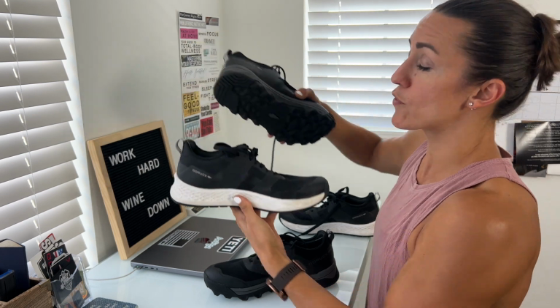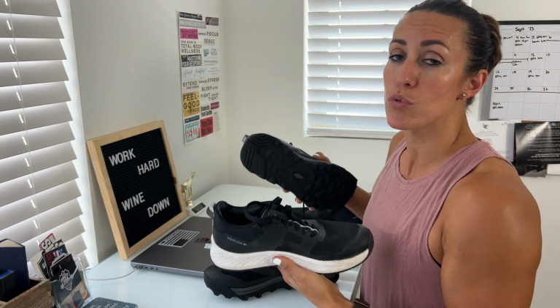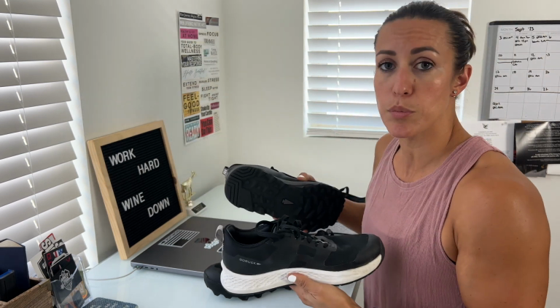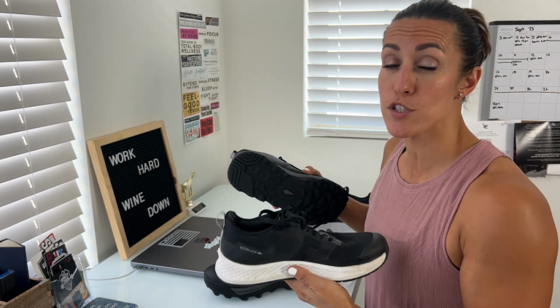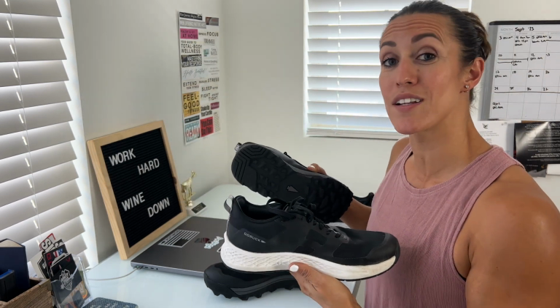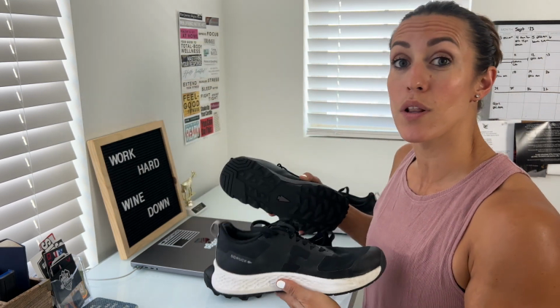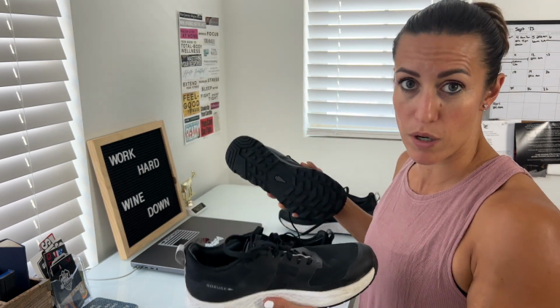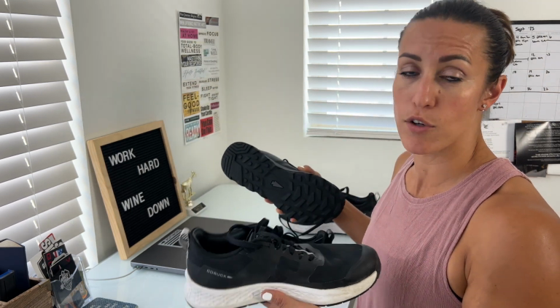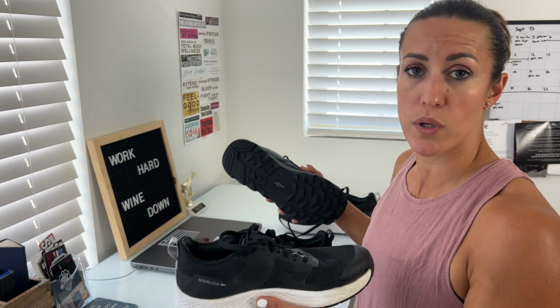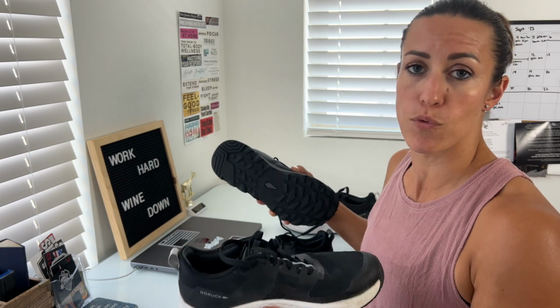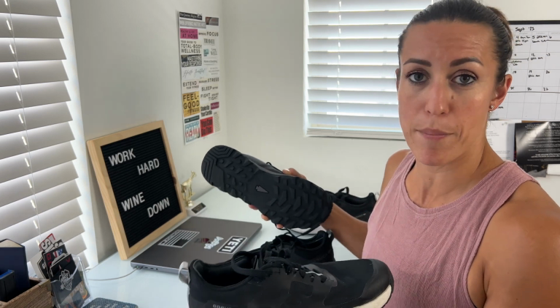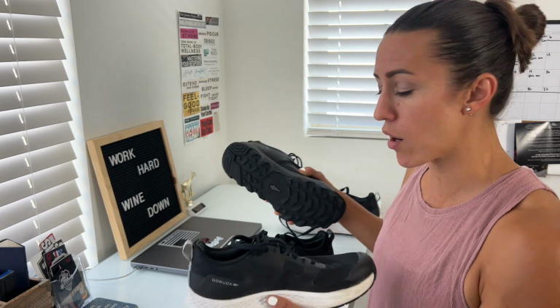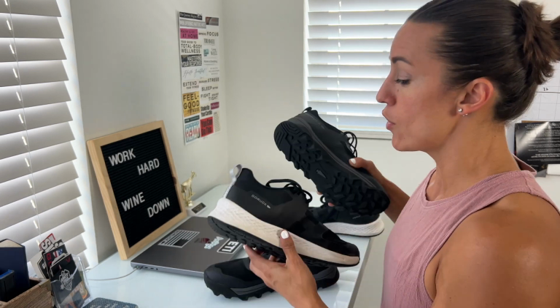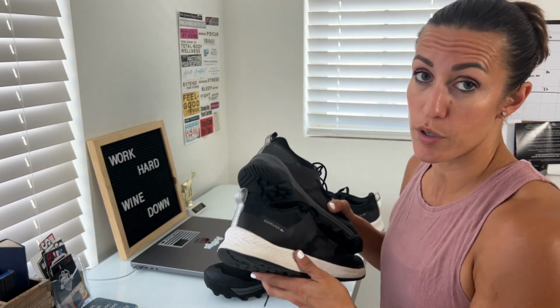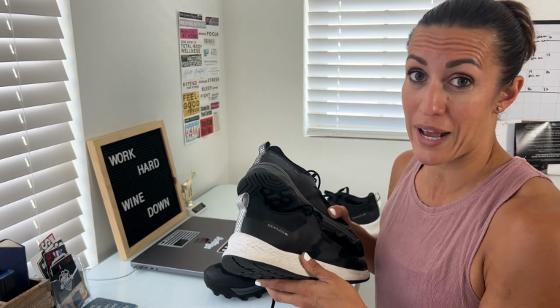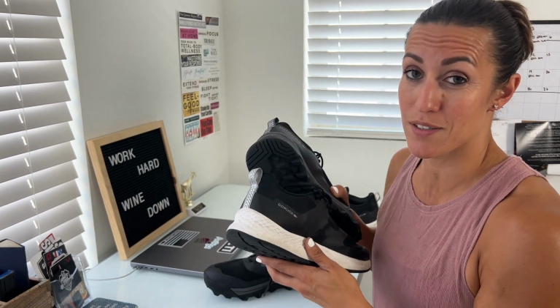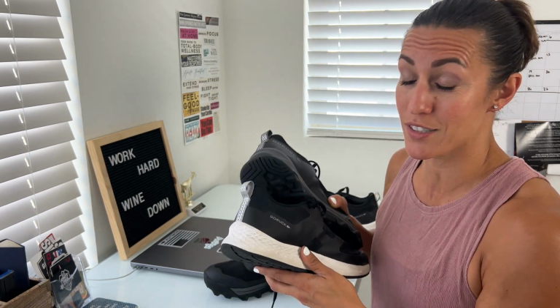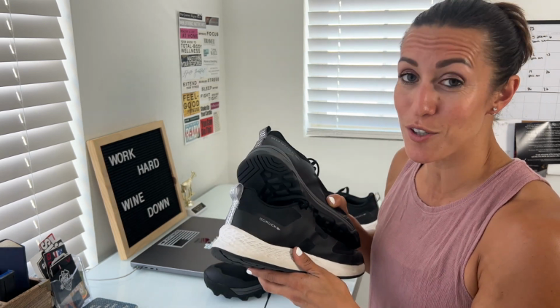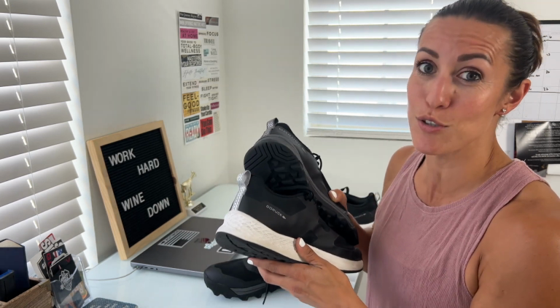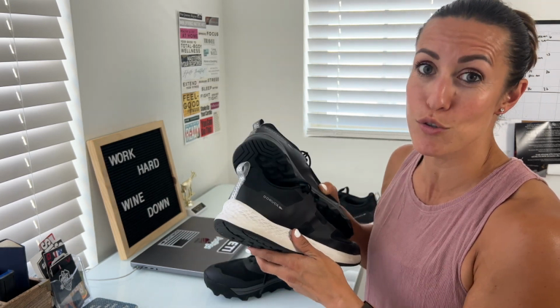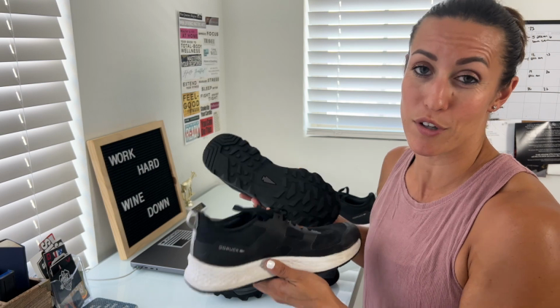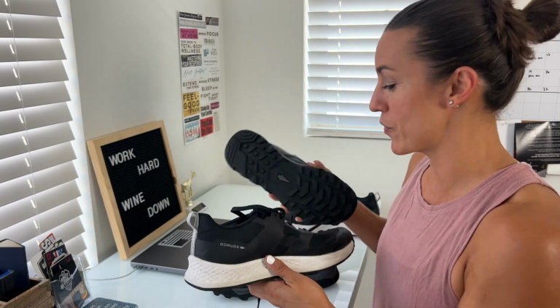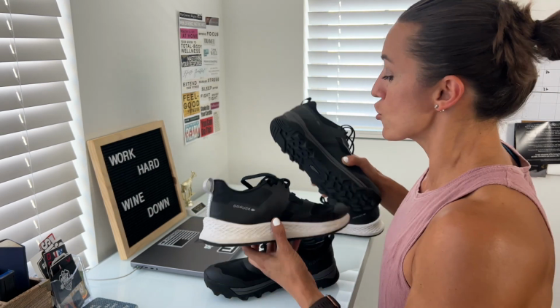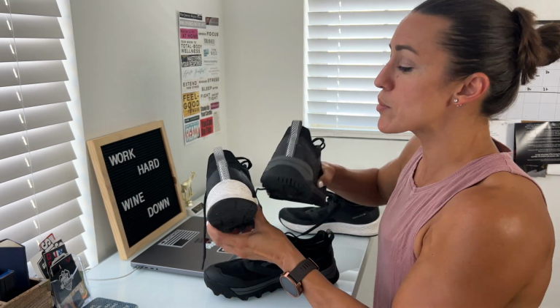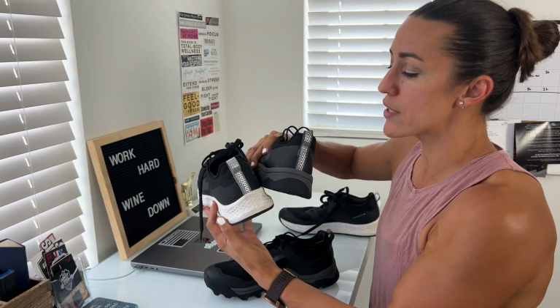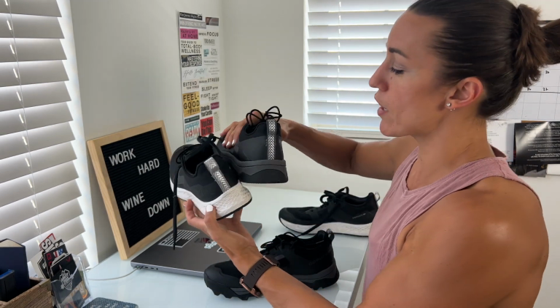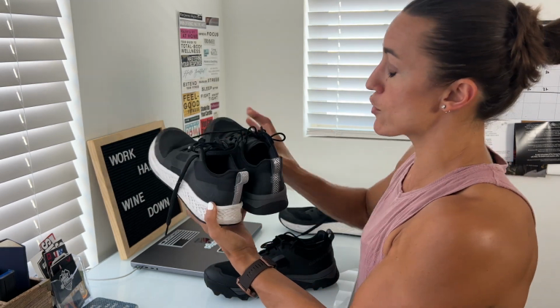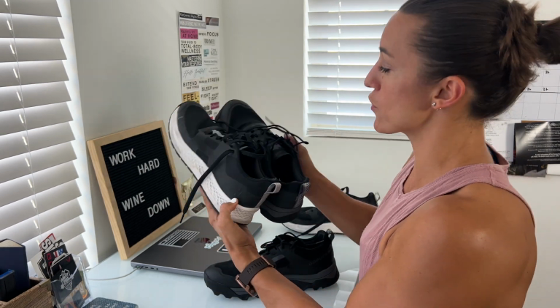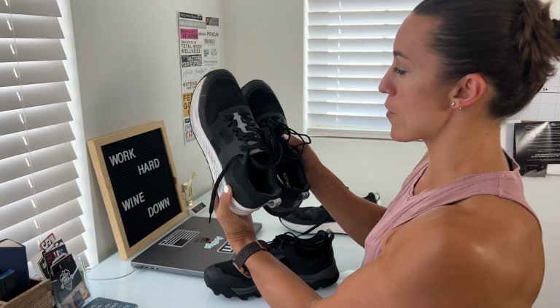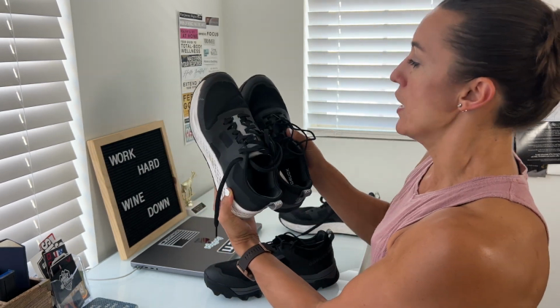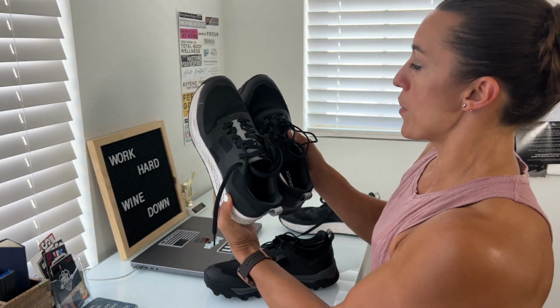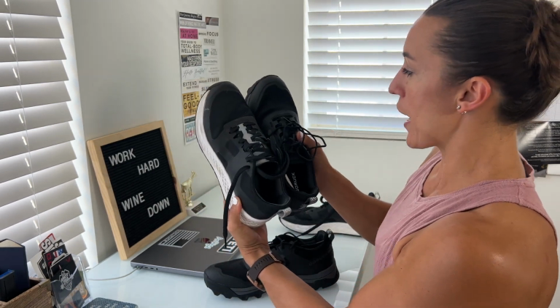I feel they're really comfortable, especially if you're adding a load like rucking with a 20, 30, or 45-pound backpack on. Those are very important aspects to consider in your shoe or boot. So those are the main differences right off the bat.